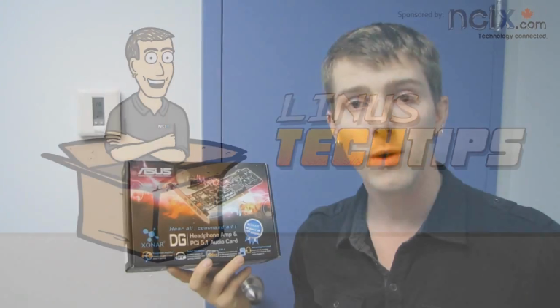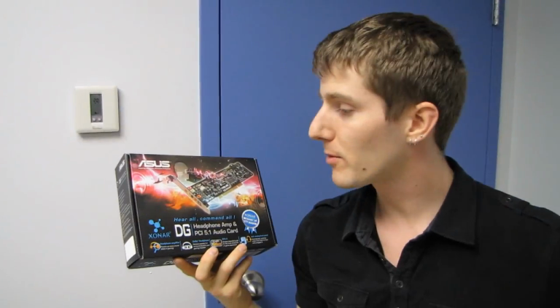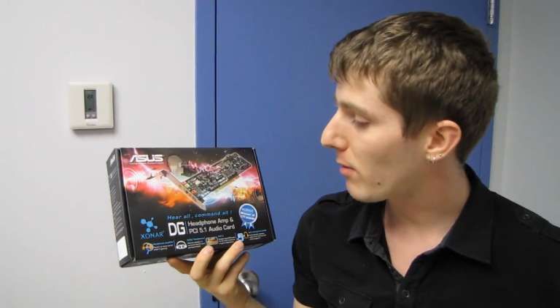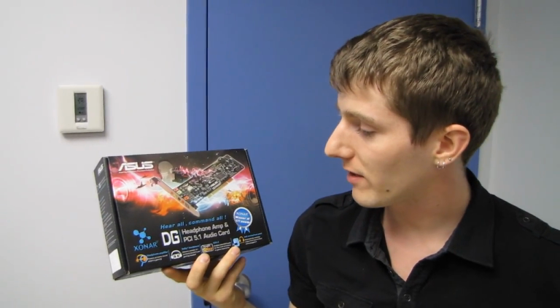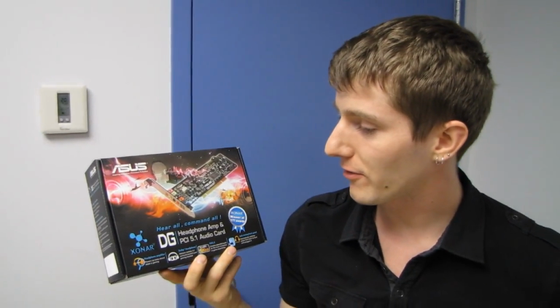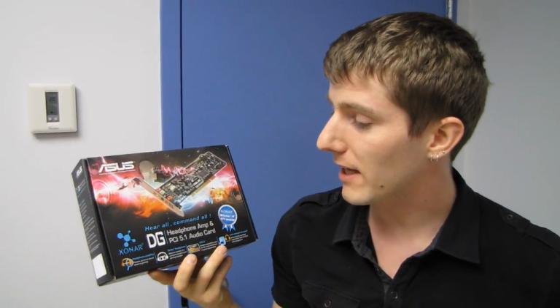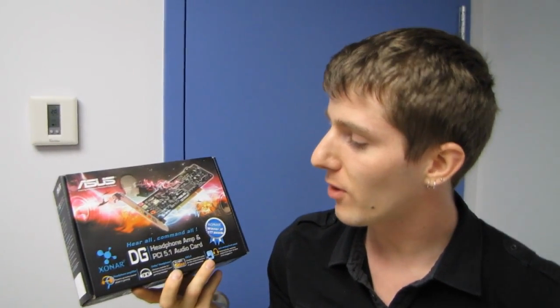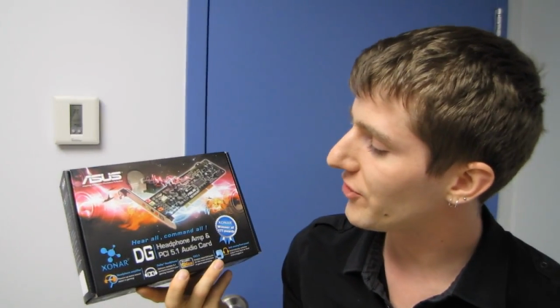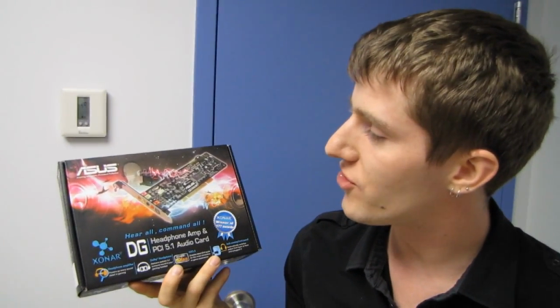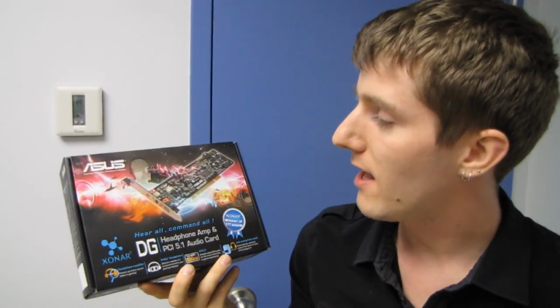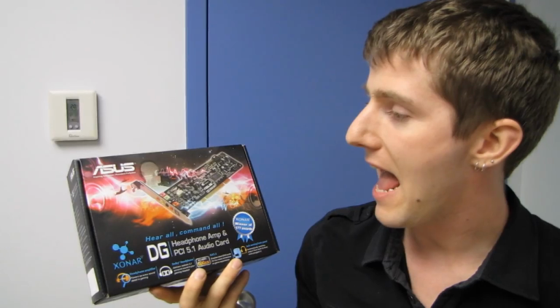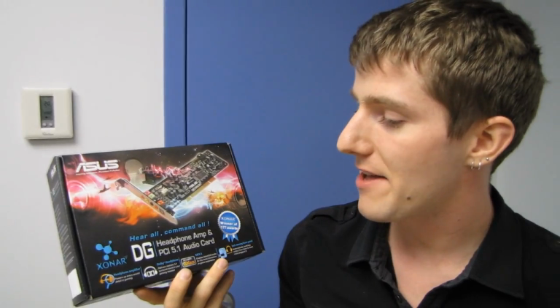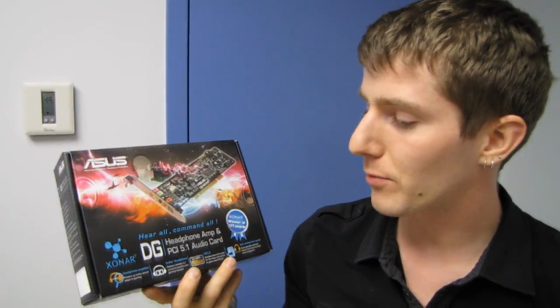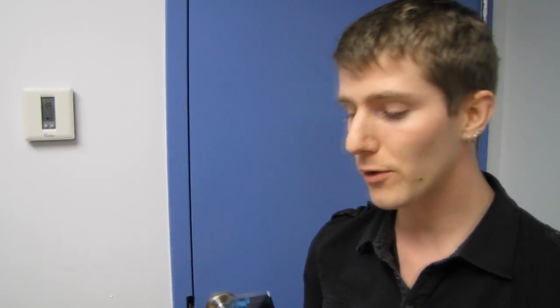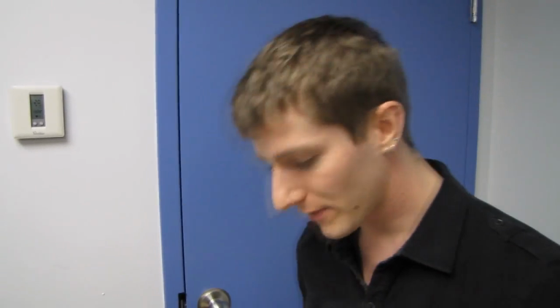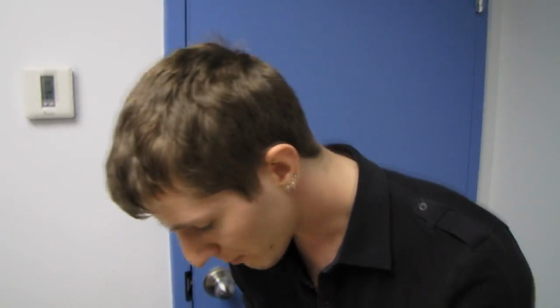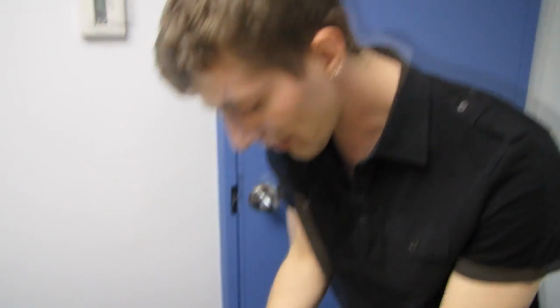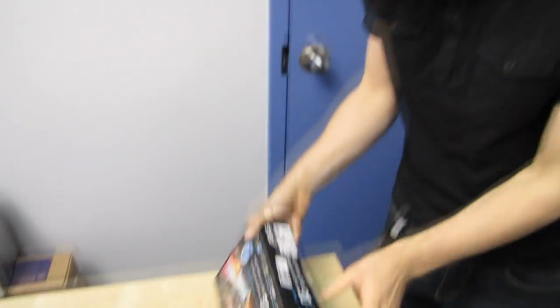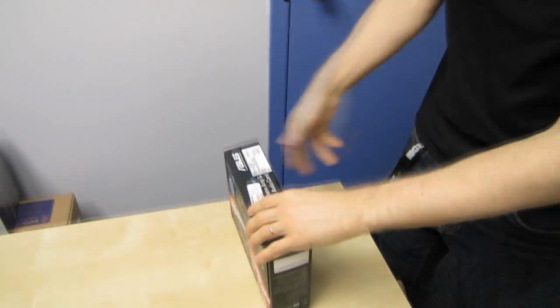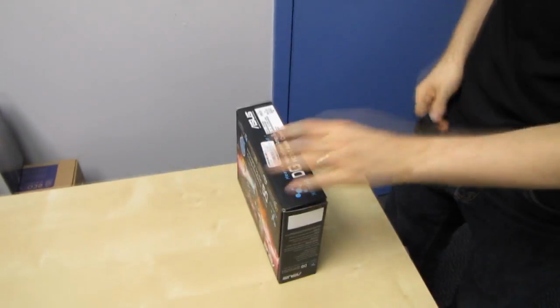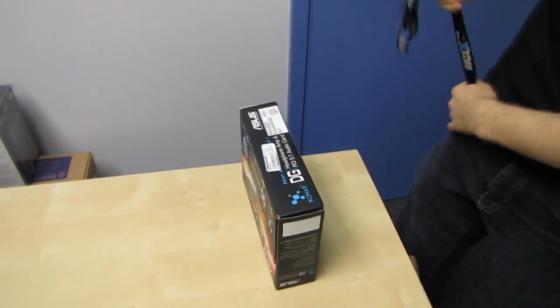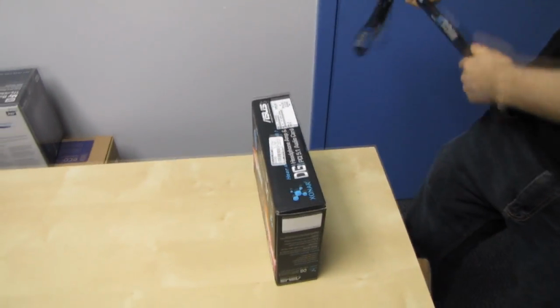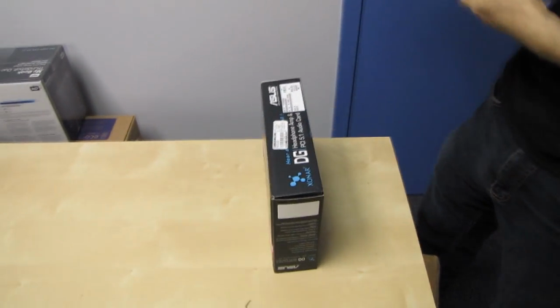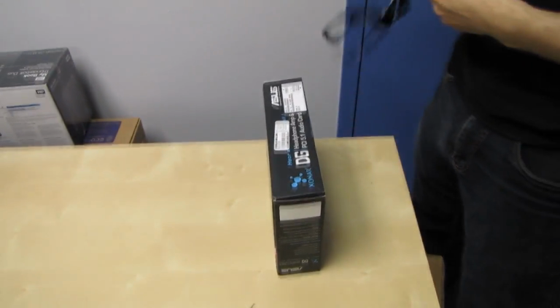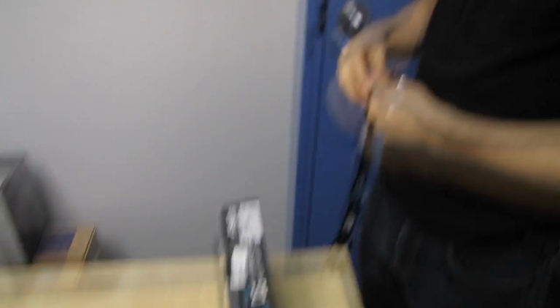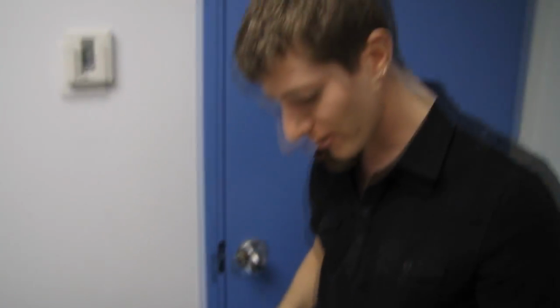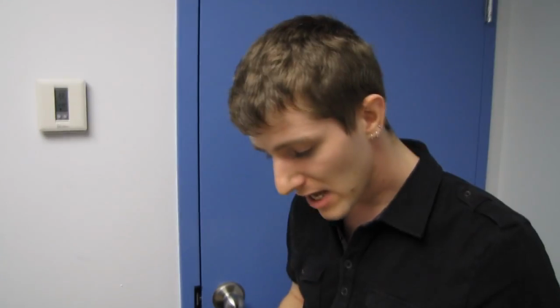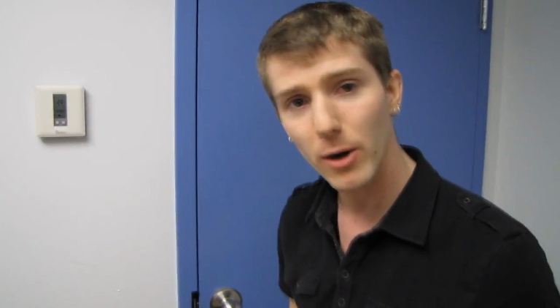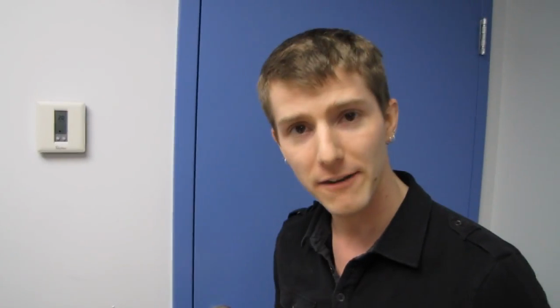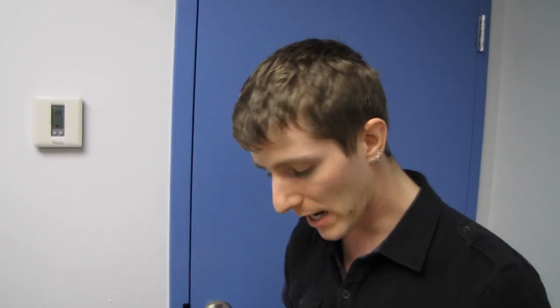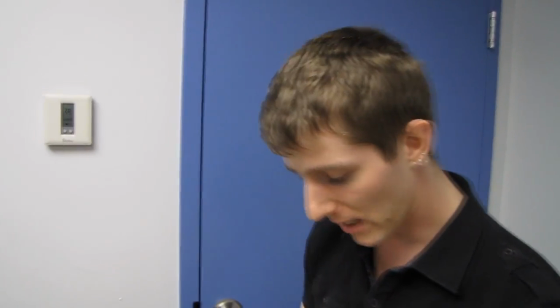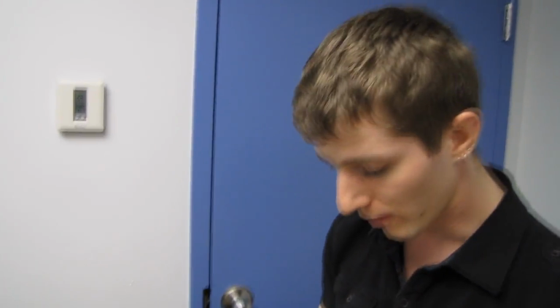Welcome to my unboxing and first look at the Zonar DG. The relevance of this product to me is mostly to do with my obsession about headphone amp sound cards.